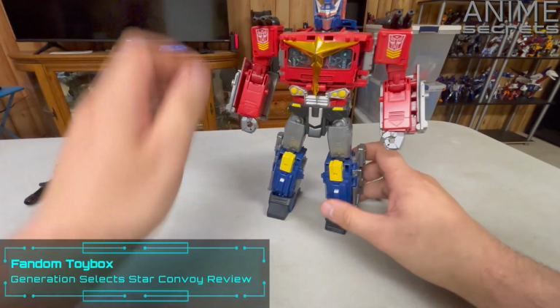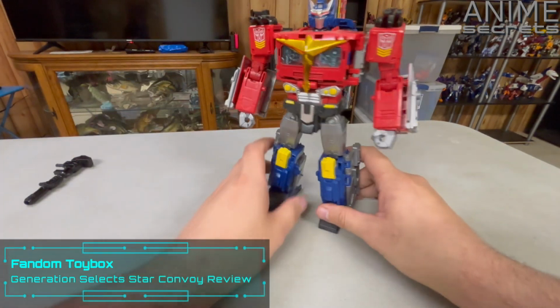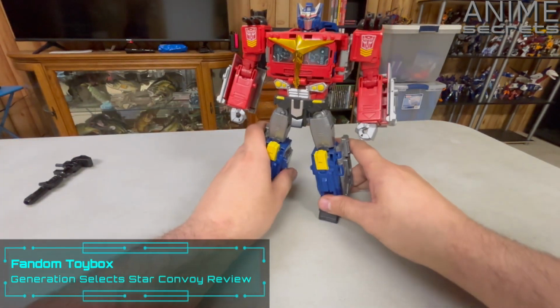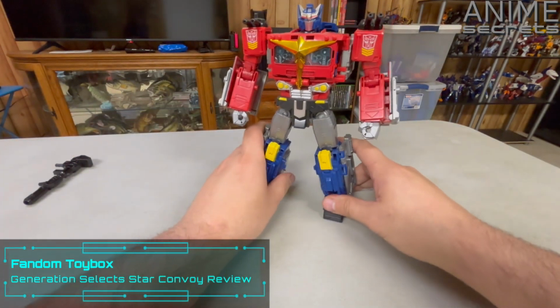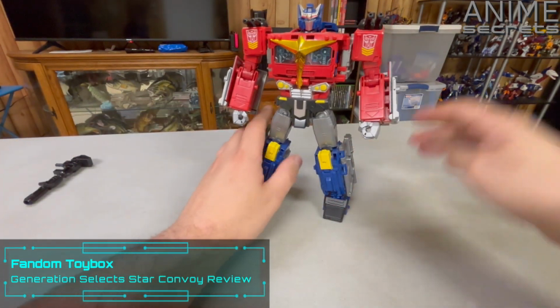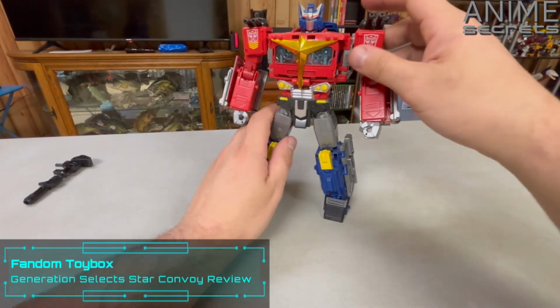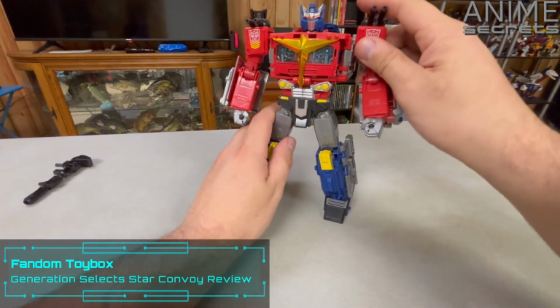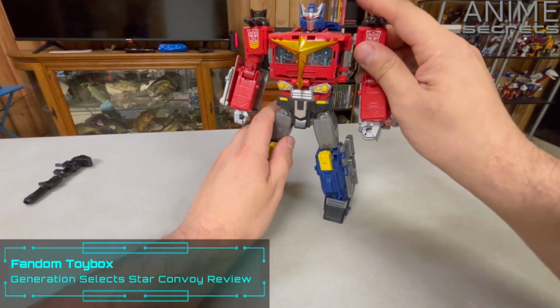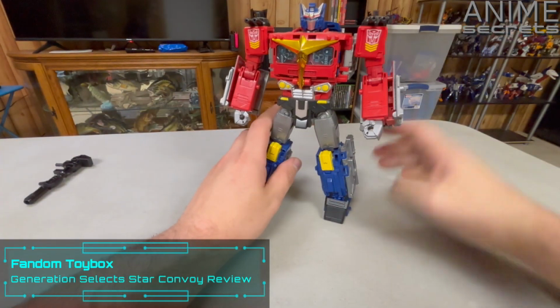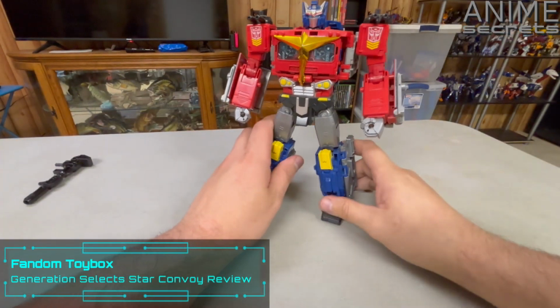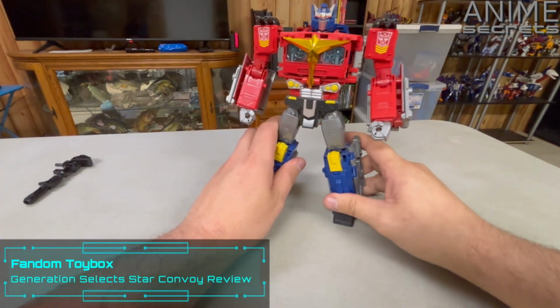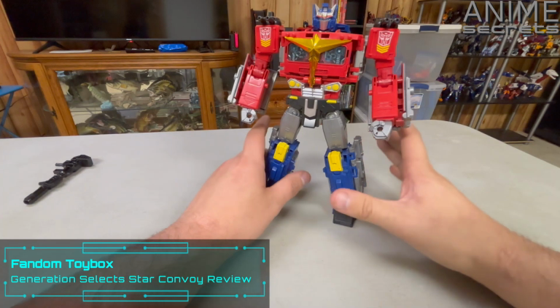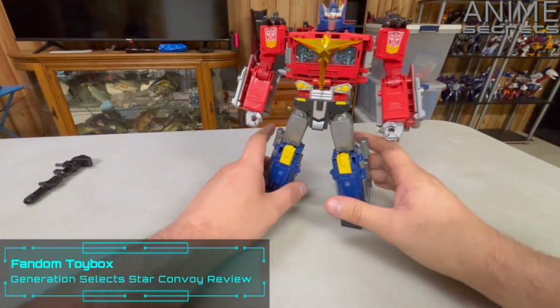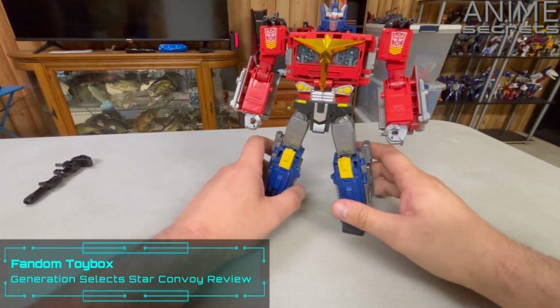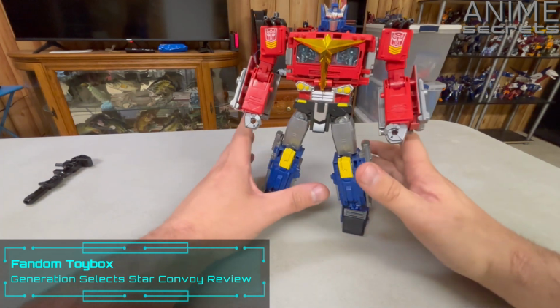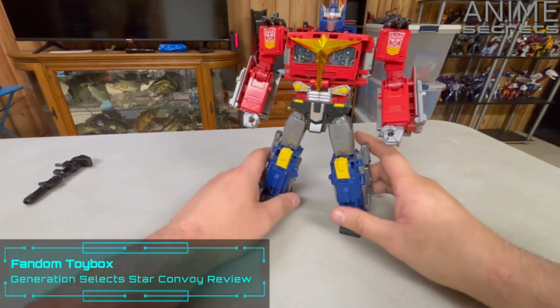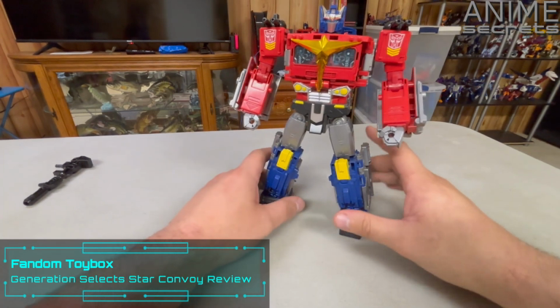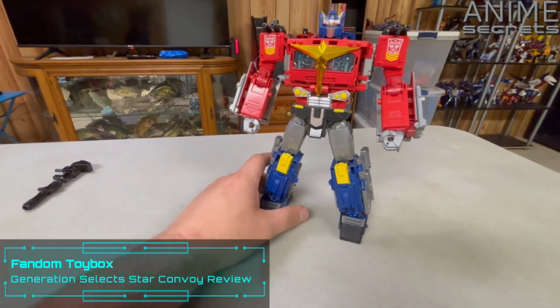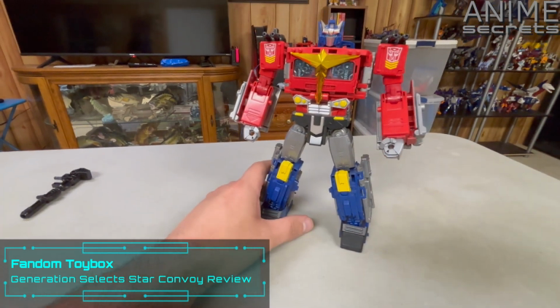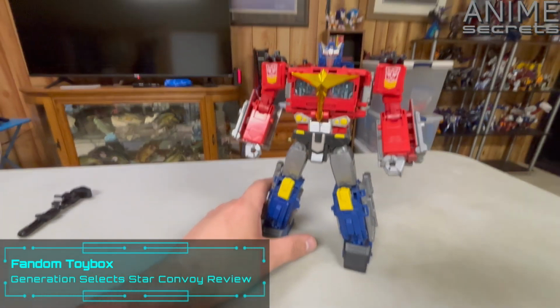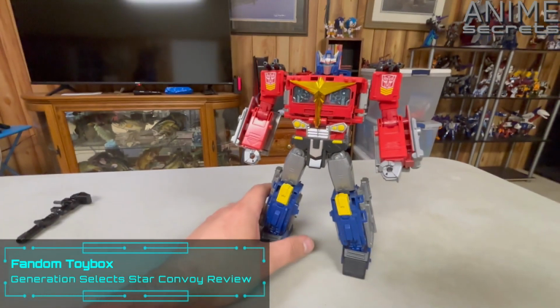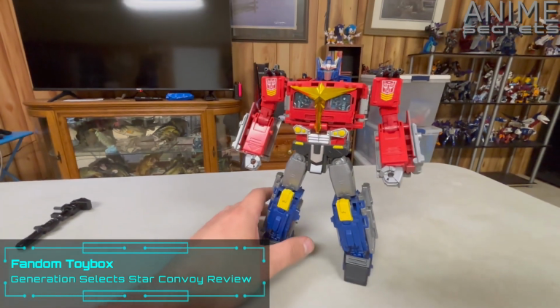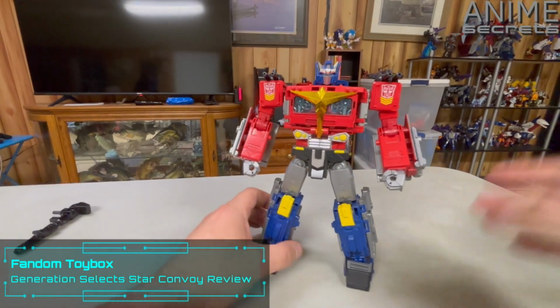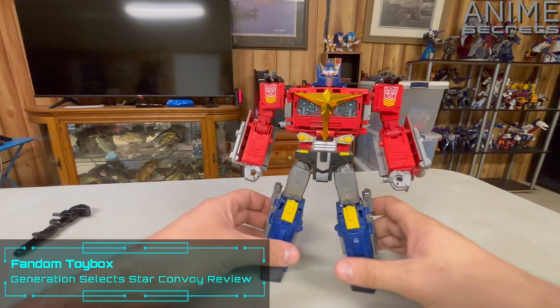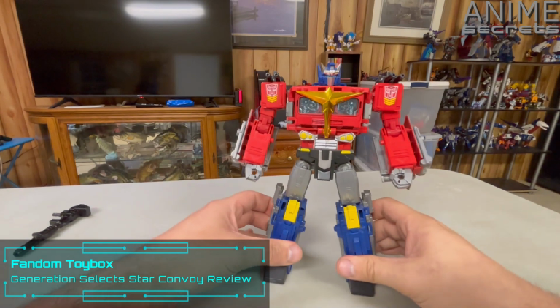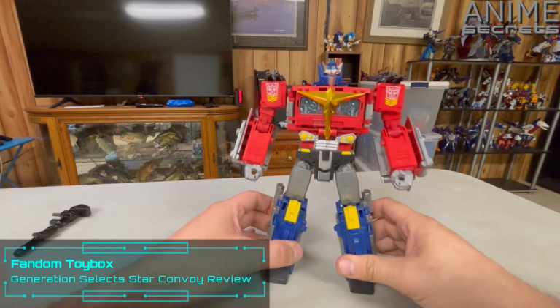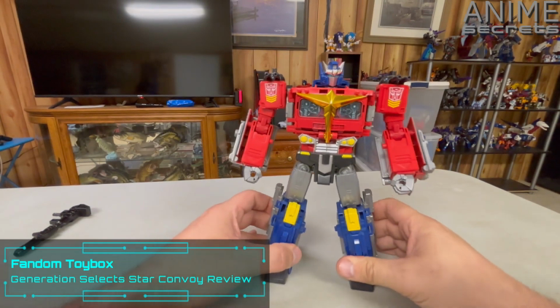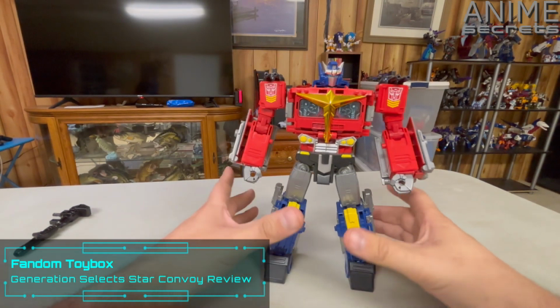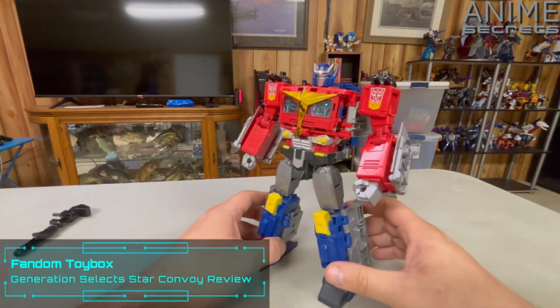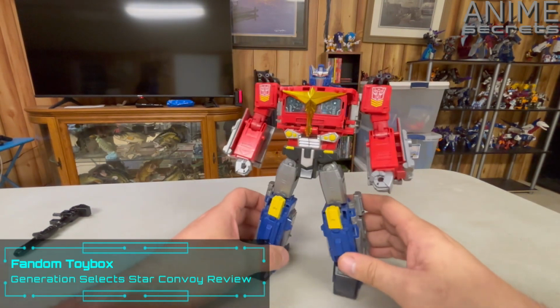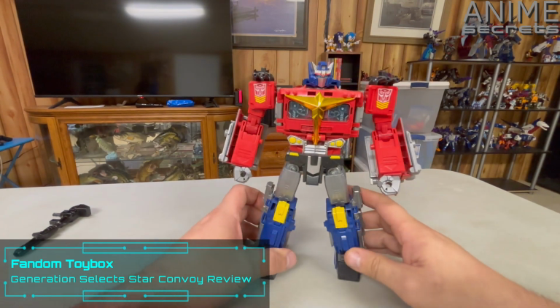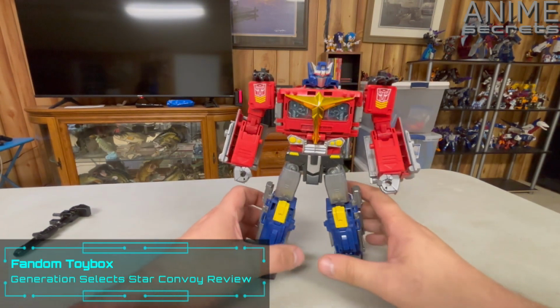We have Star Convoy in his robot mode. I've always thought Star Convoy looked really cool from a base design. The original toy didn't really capture that base design quite that well, but this version I think does look really cool.